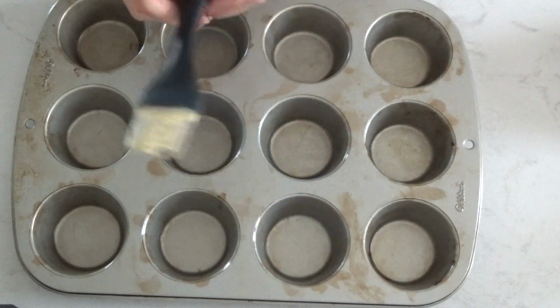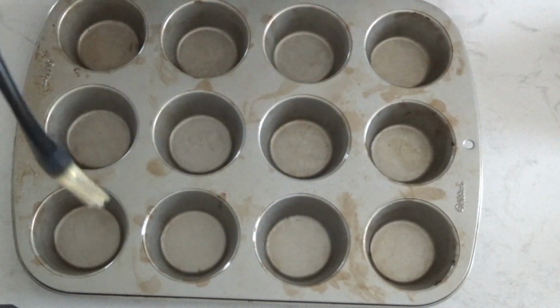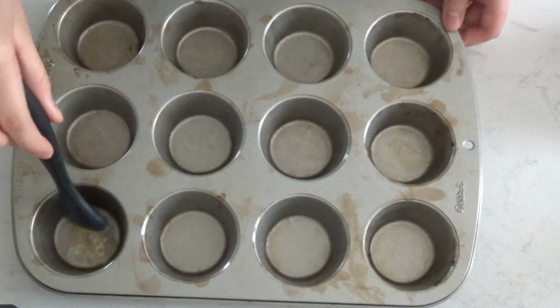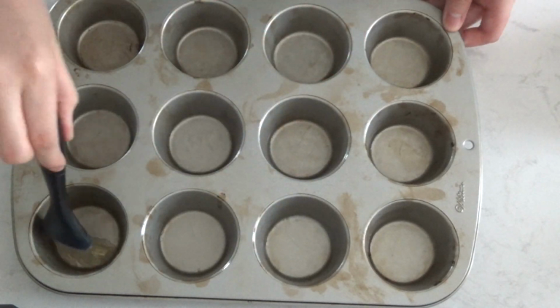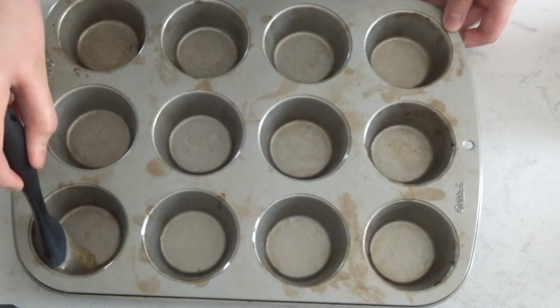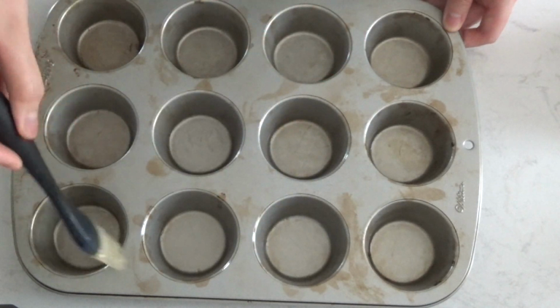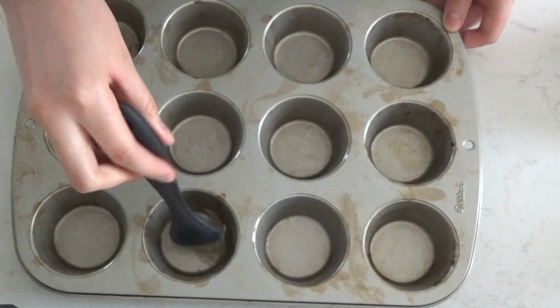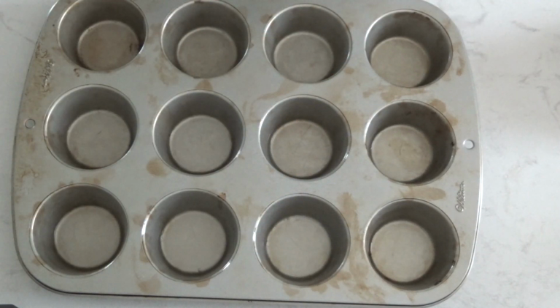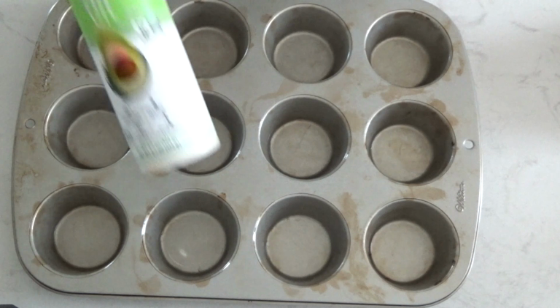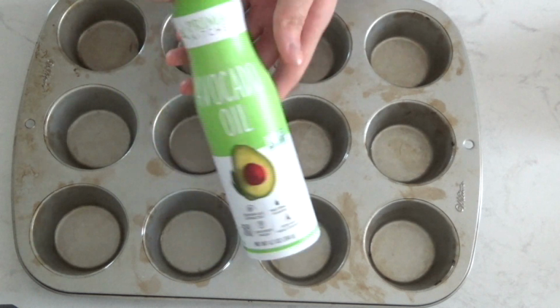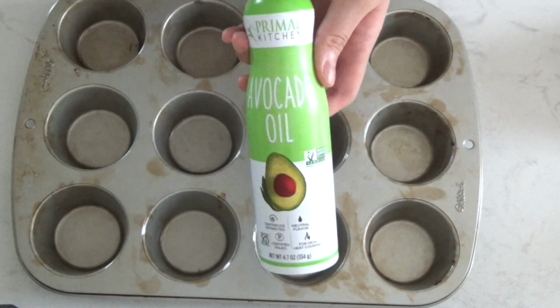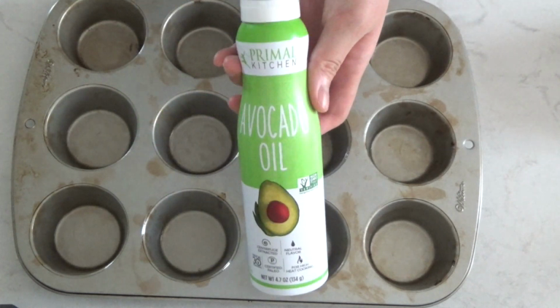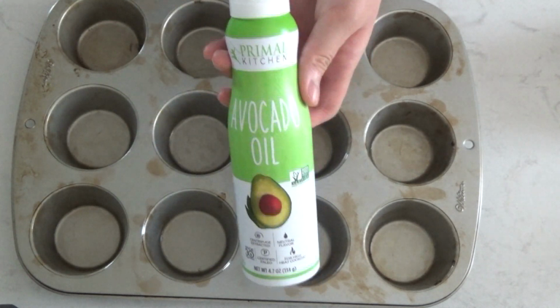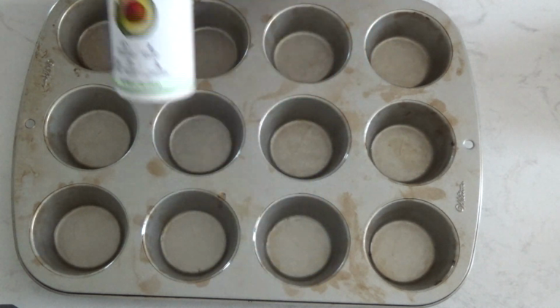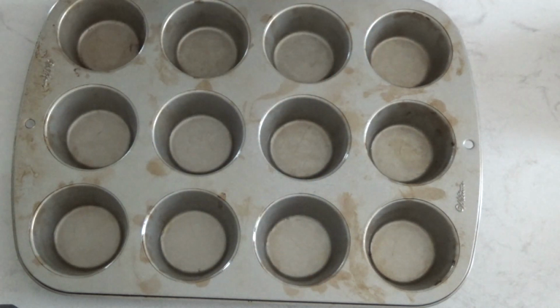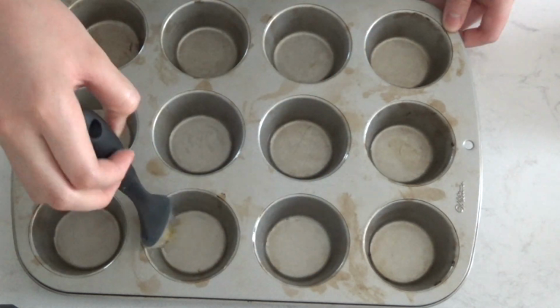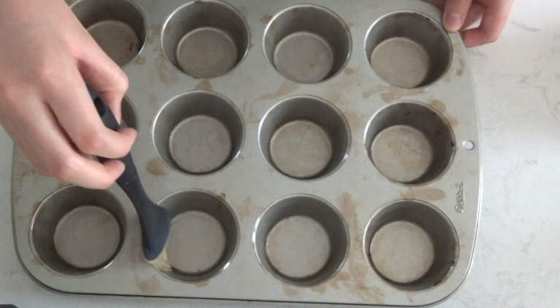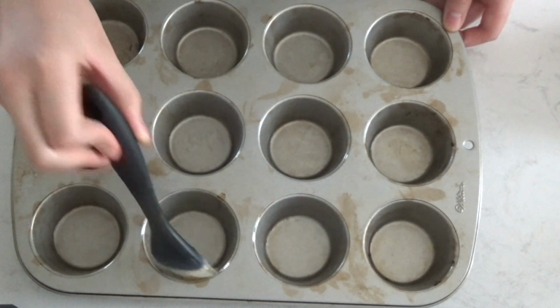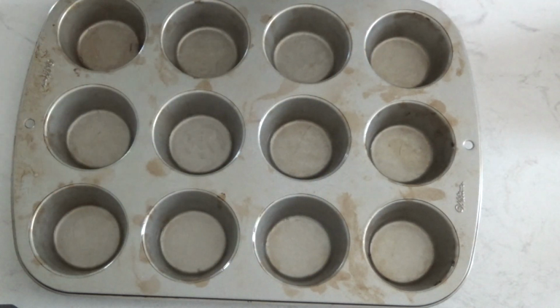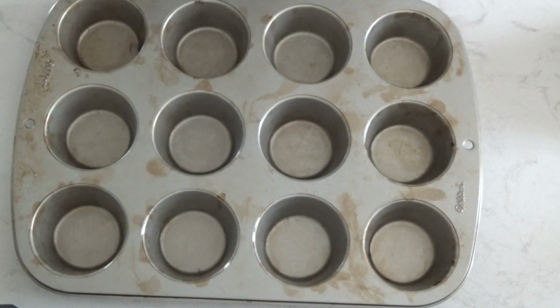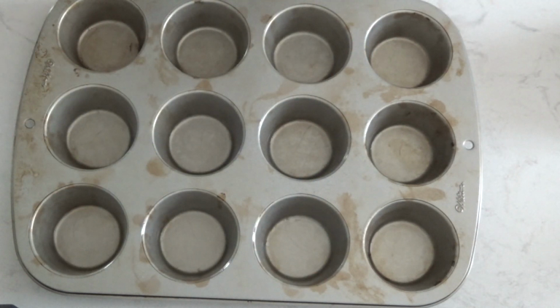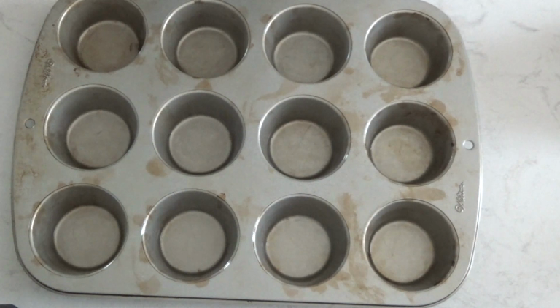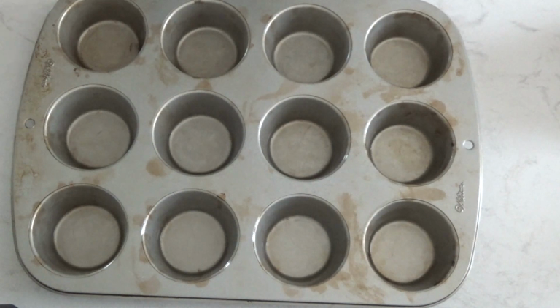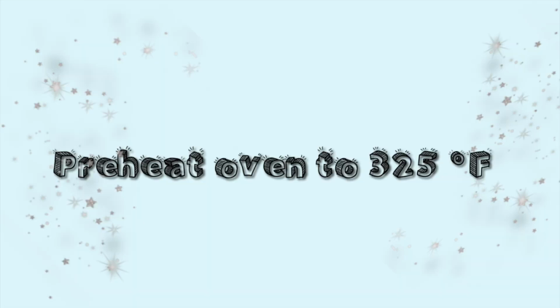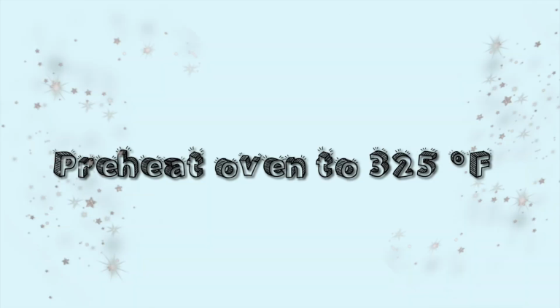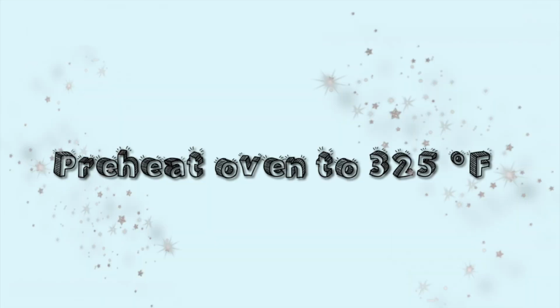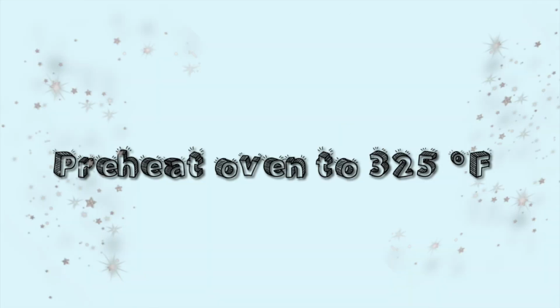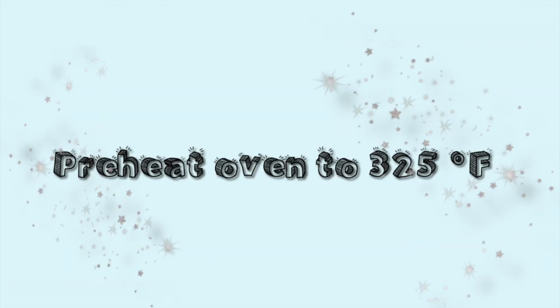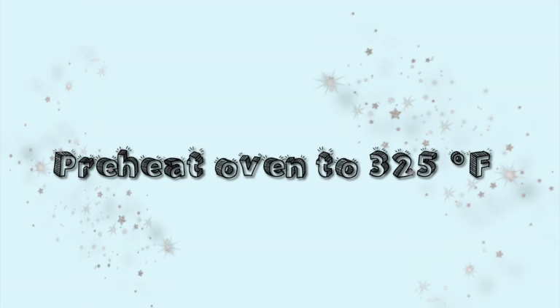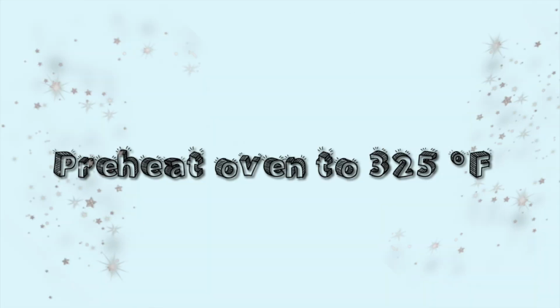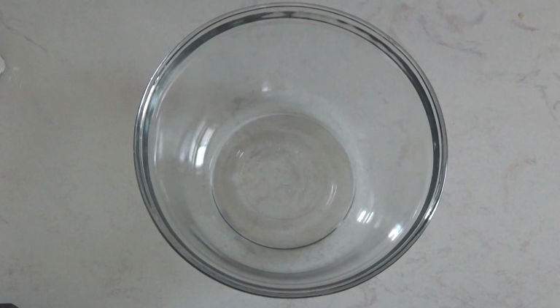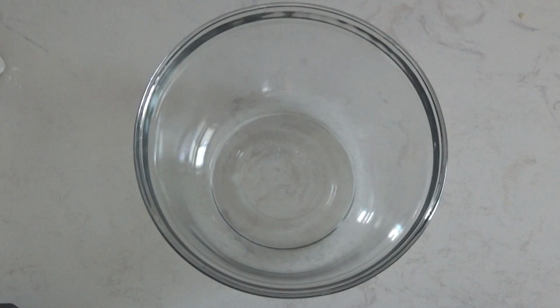First, we're going to brush a standard muffin pan with oil. I'll be using avocado oil spray, but you can use any other oil or even cupcake liners. Also make sure to preheat your oven to 325 degrees Fahrenheit.